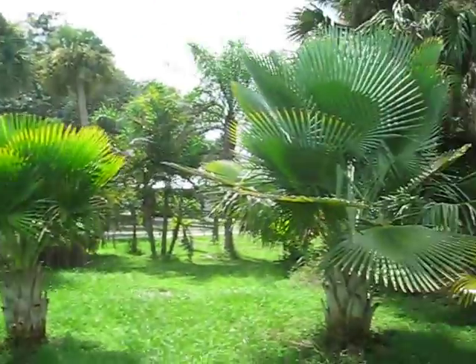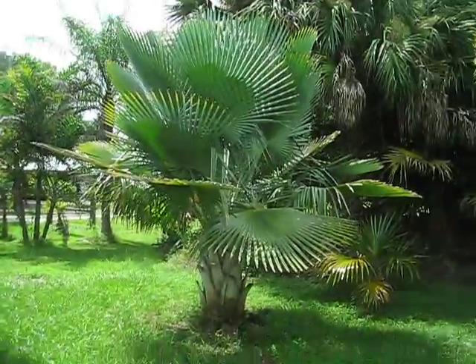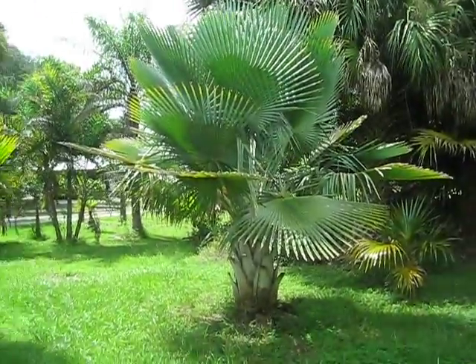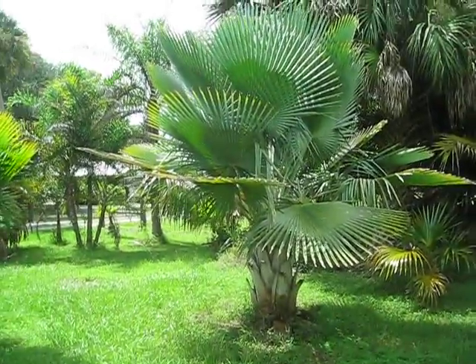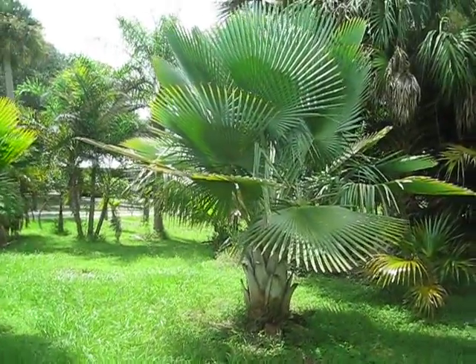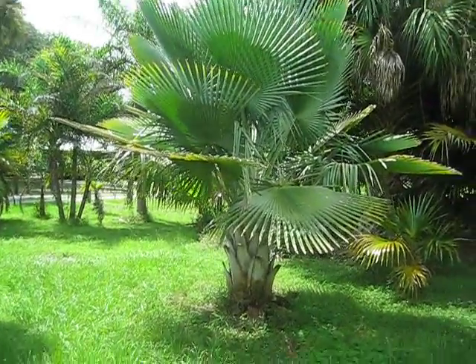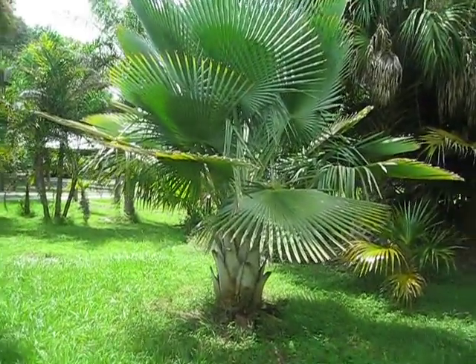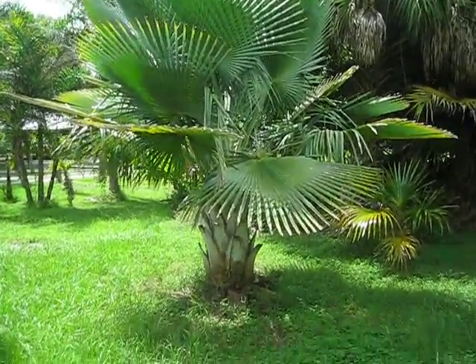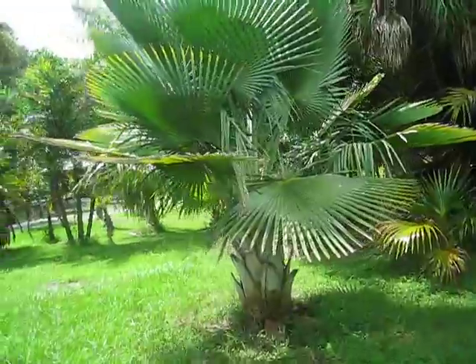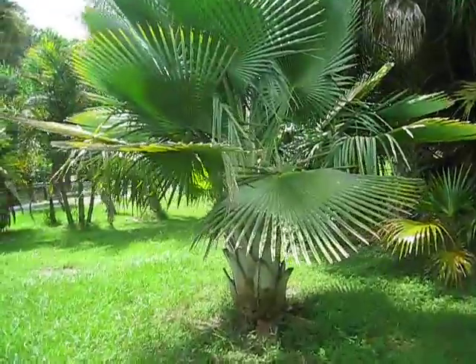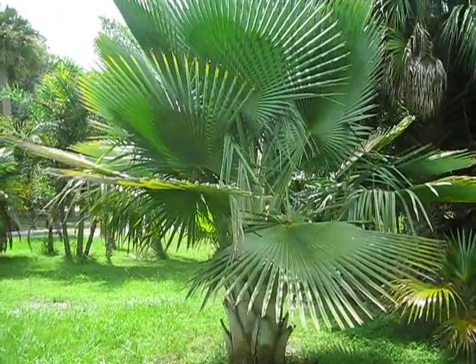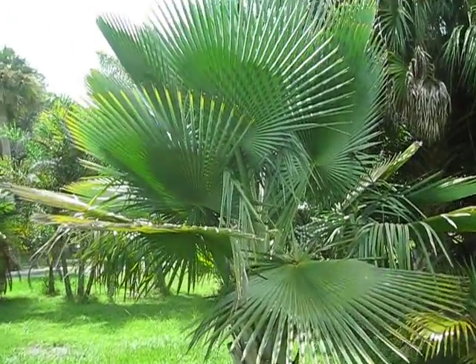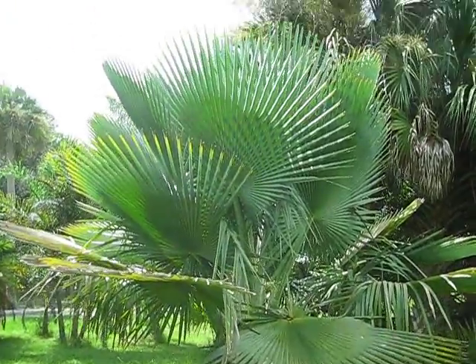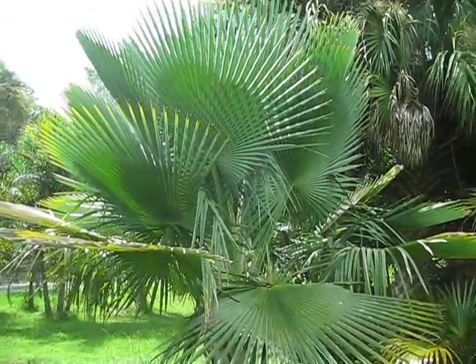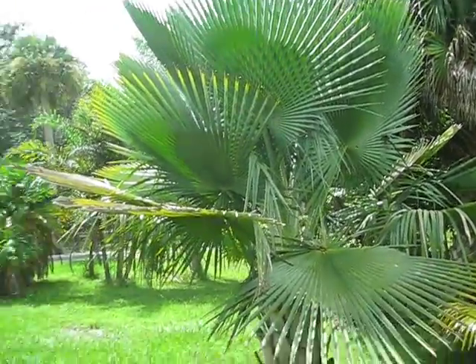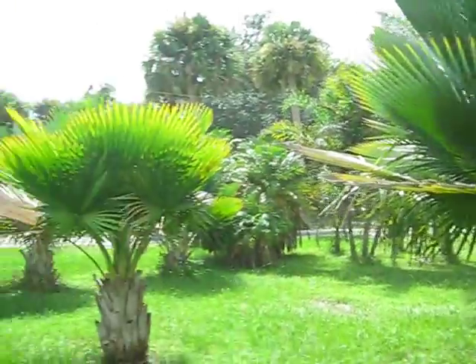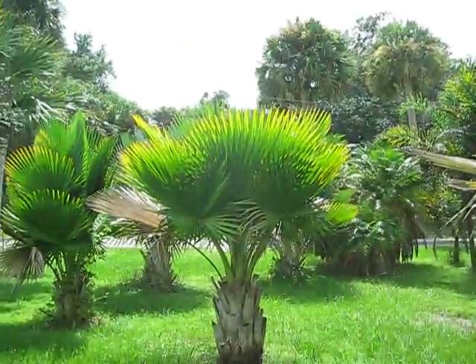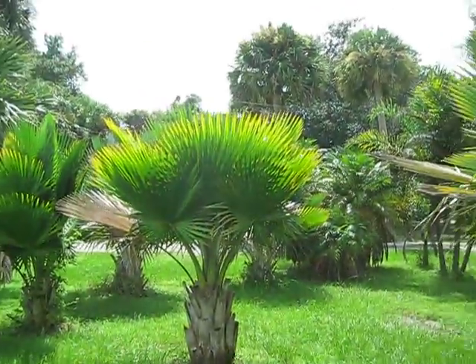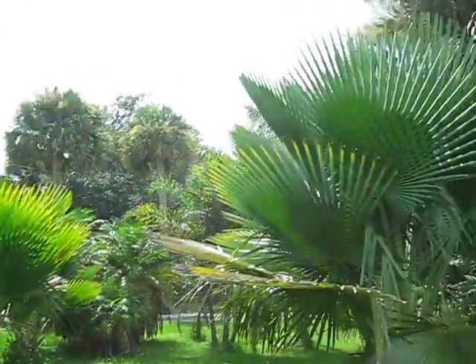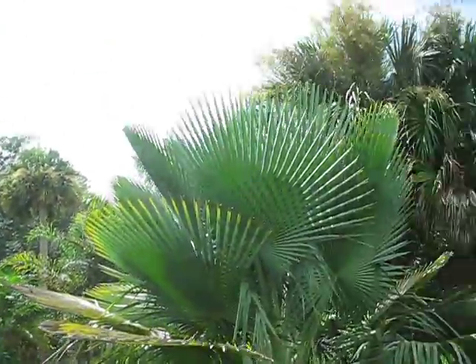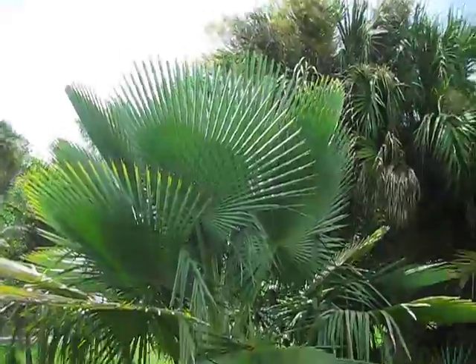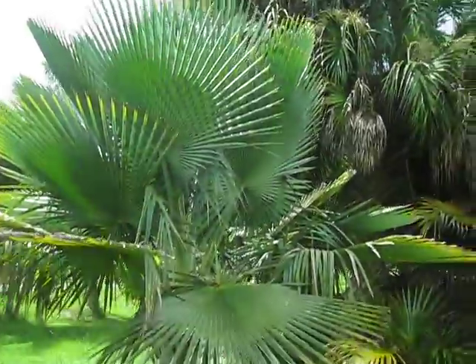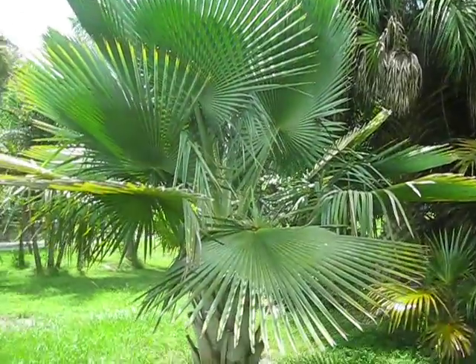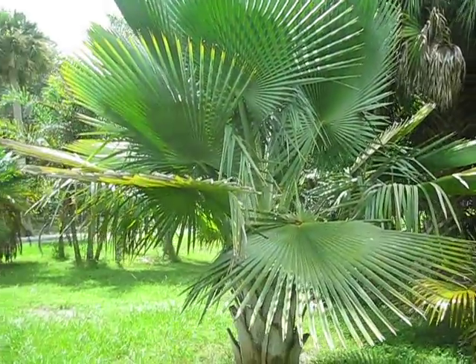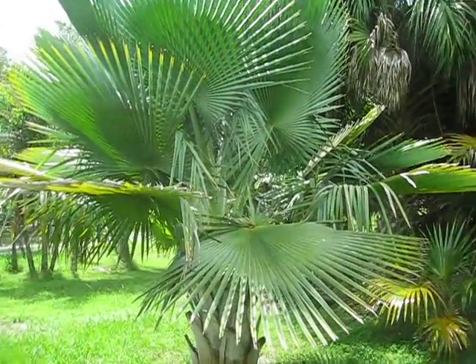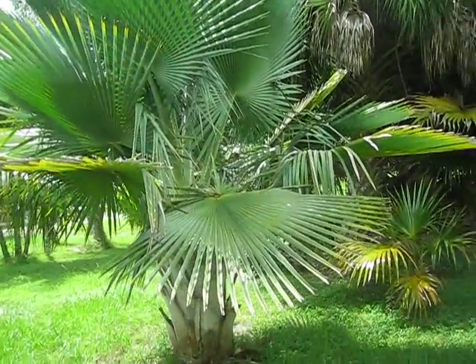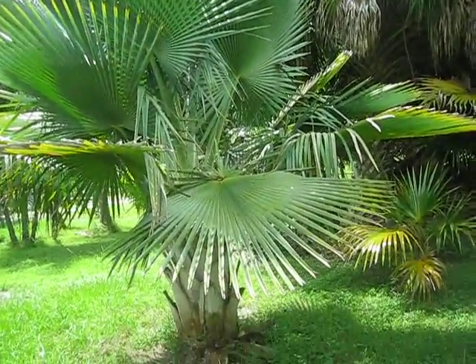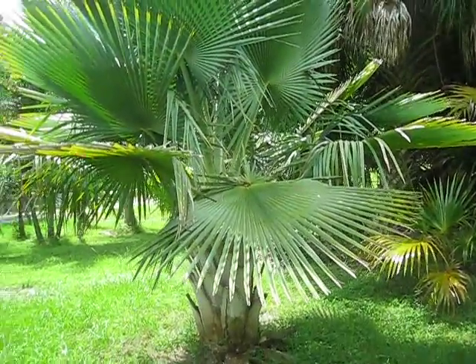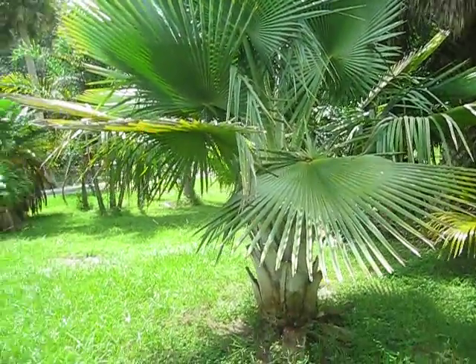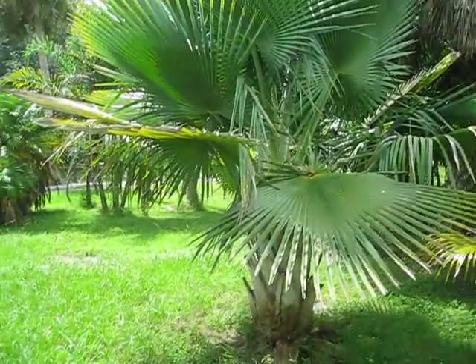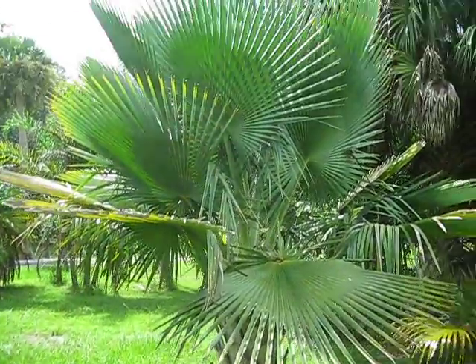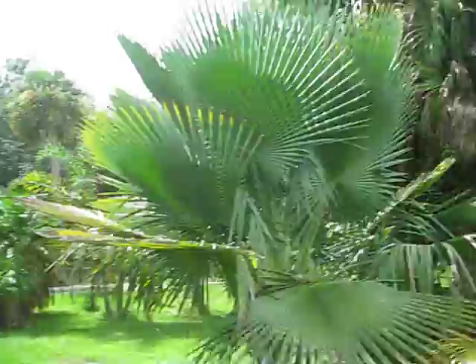This one here might actually have a little hybridization going on in it. It's got a little bit more of a silvery leaf than these — if you see the green on that versus this. So this one may be a hybrid, which would be really cool to have.